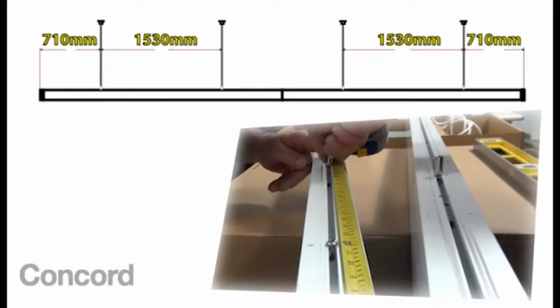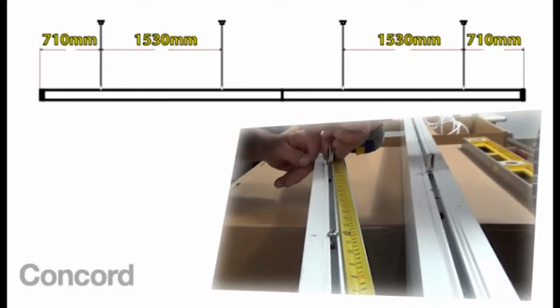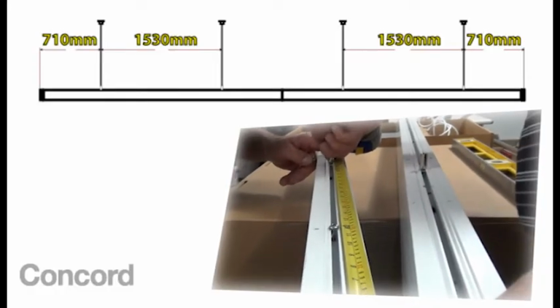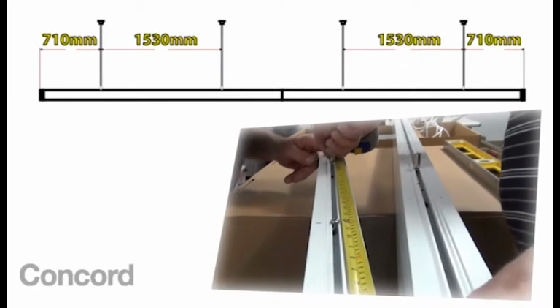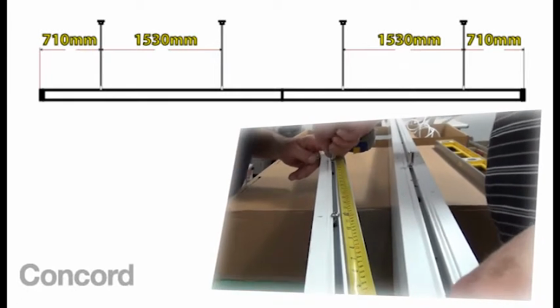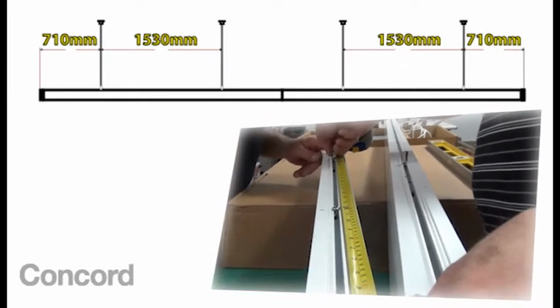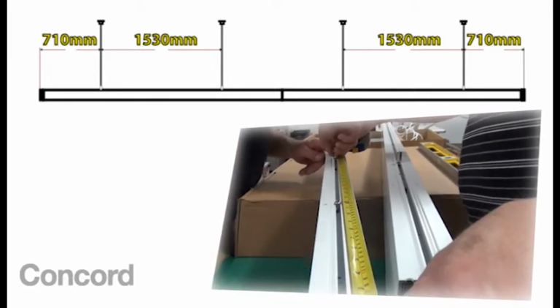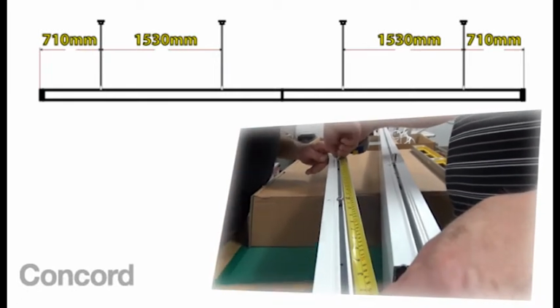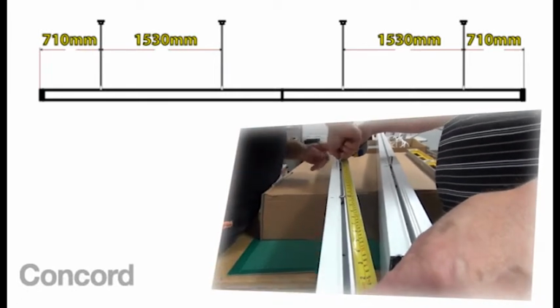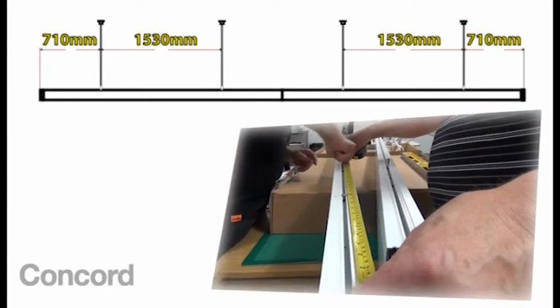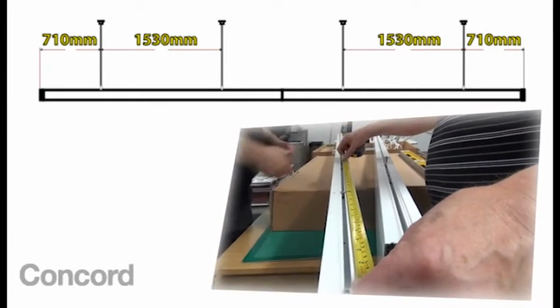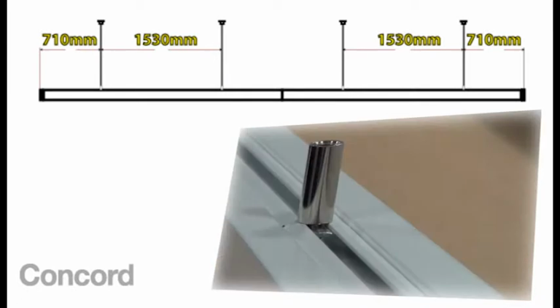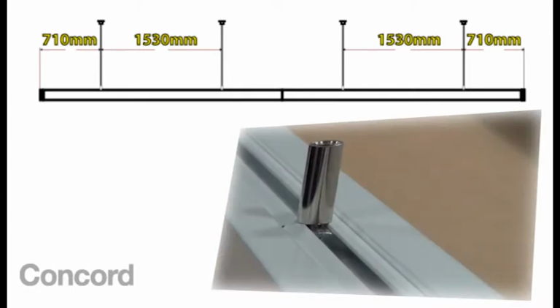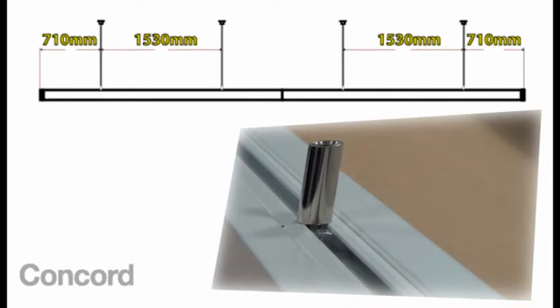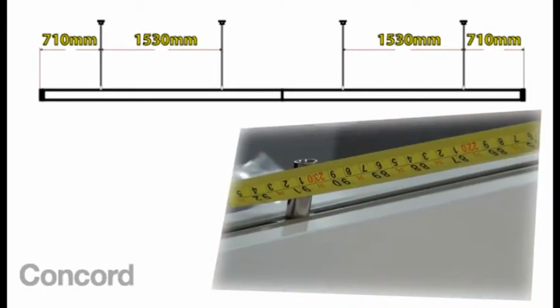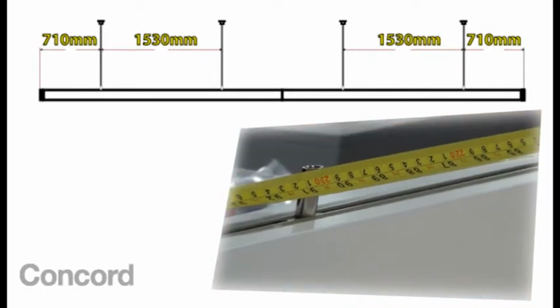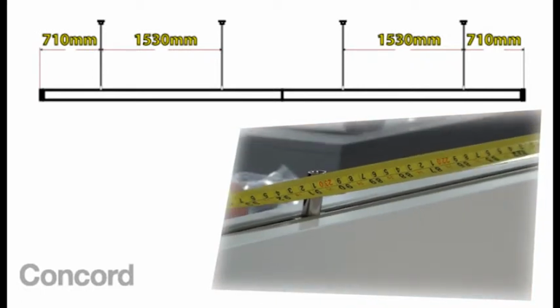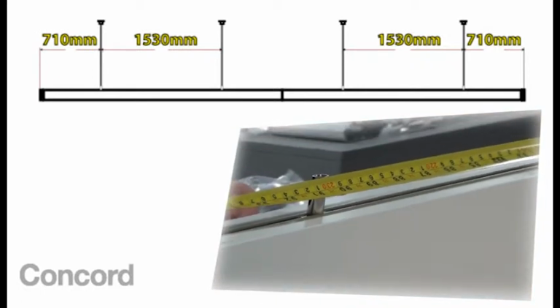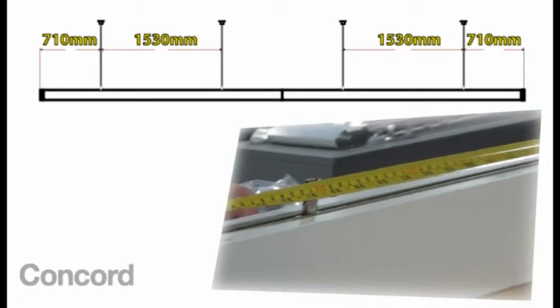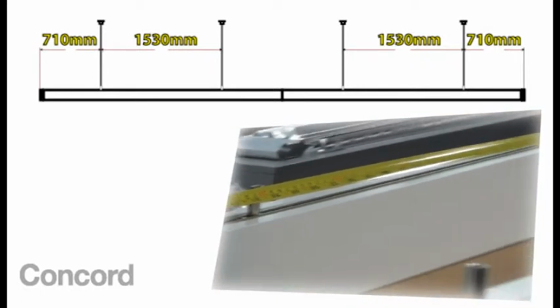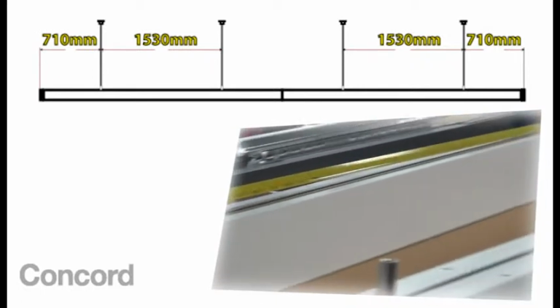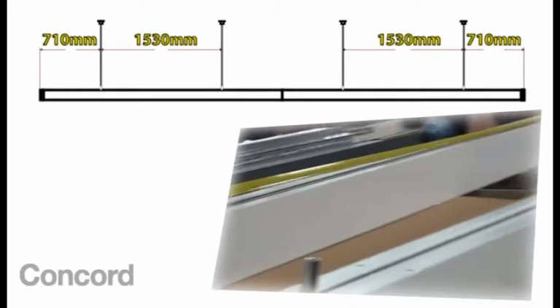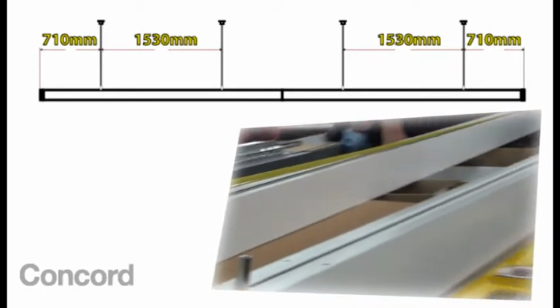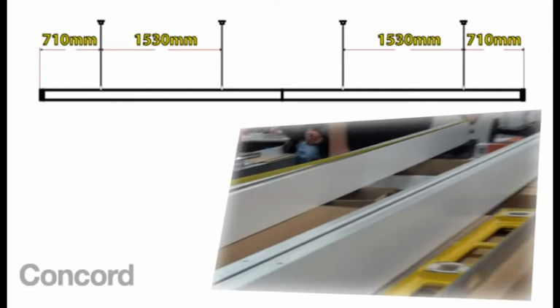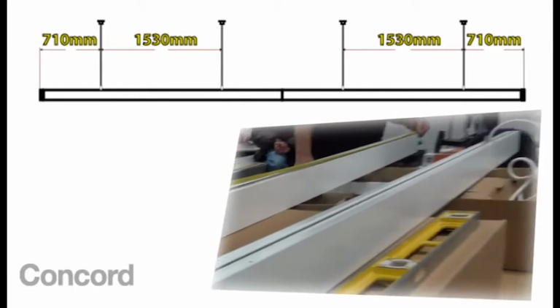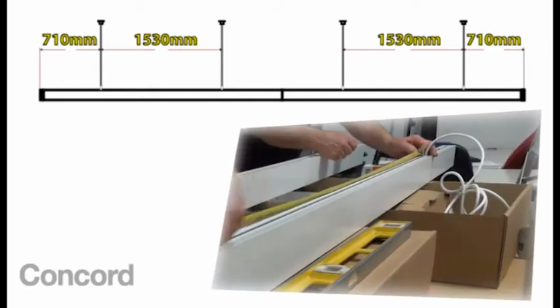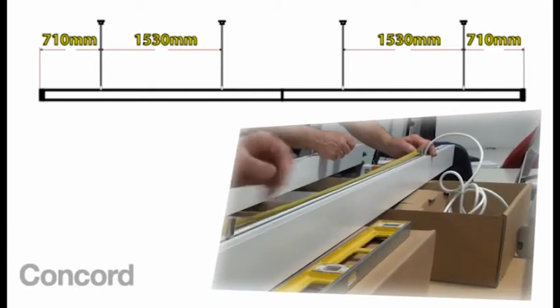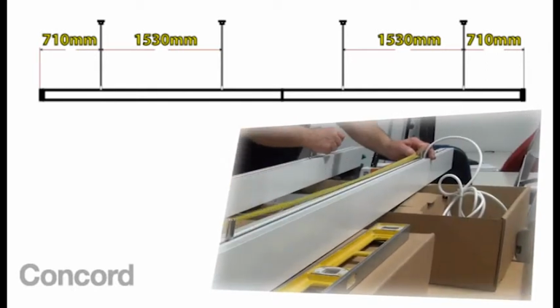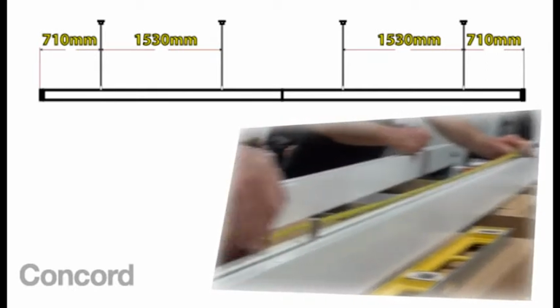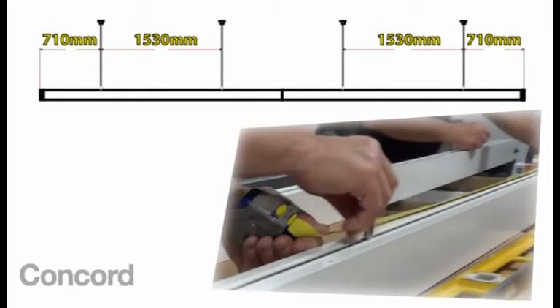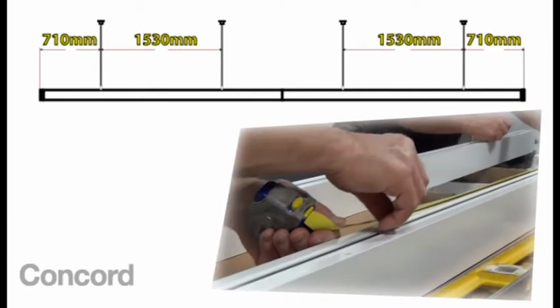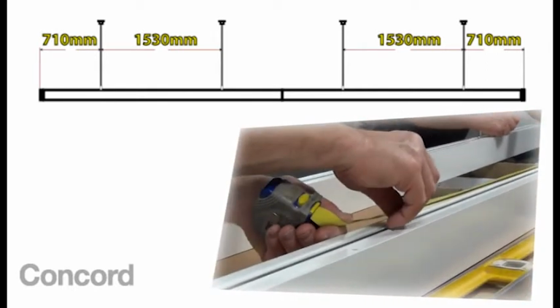There are four track suspension bosses. Screw them into the tracks at the distances shown. The first is 710mm from the end and the next is centred 1530mm from the first.